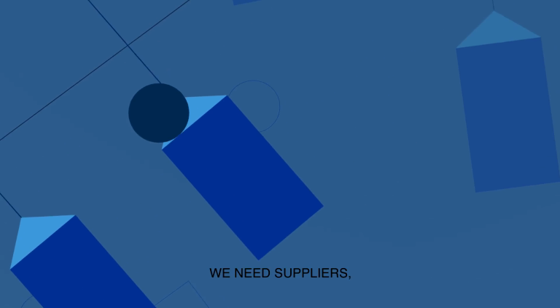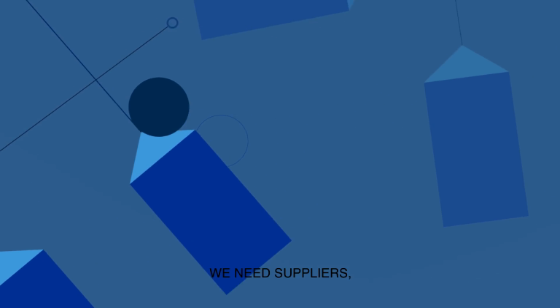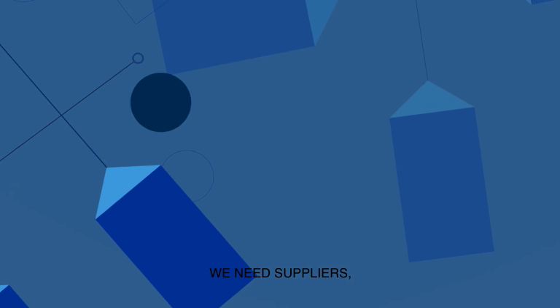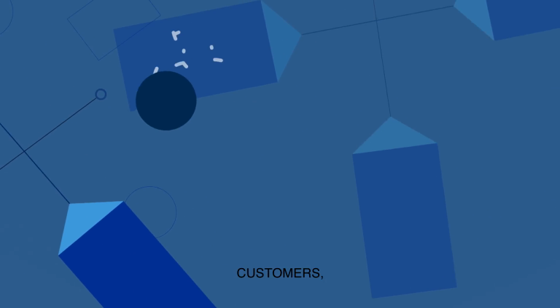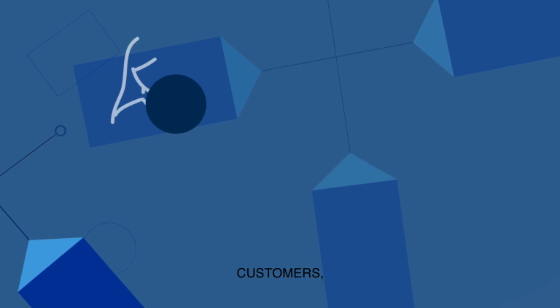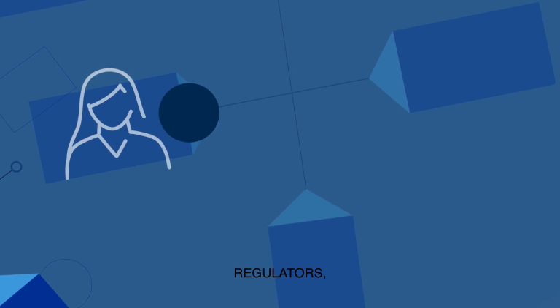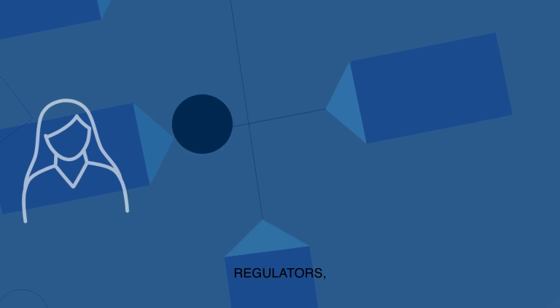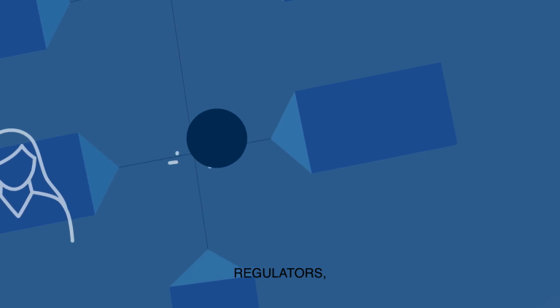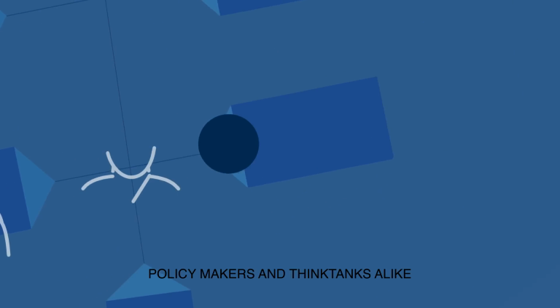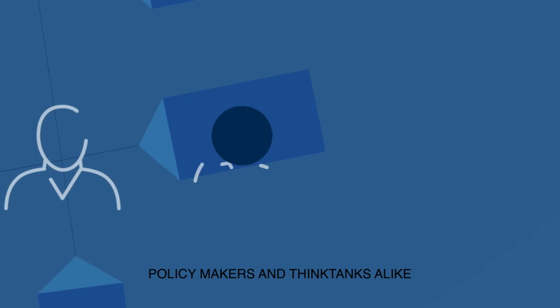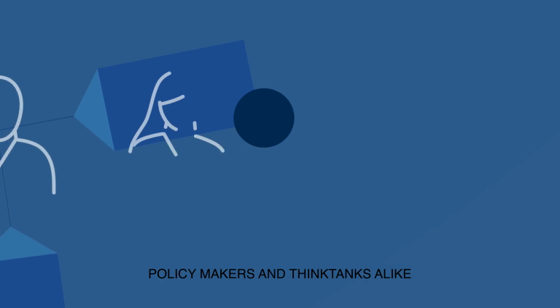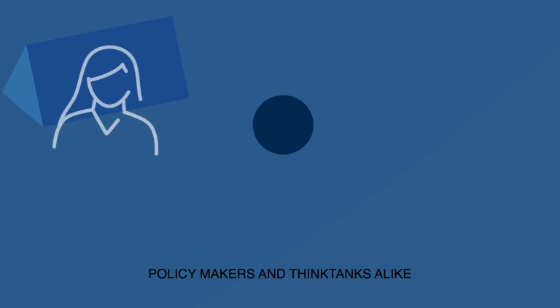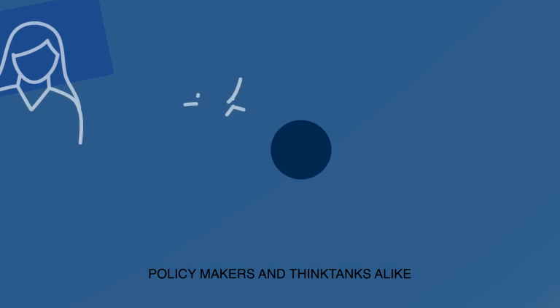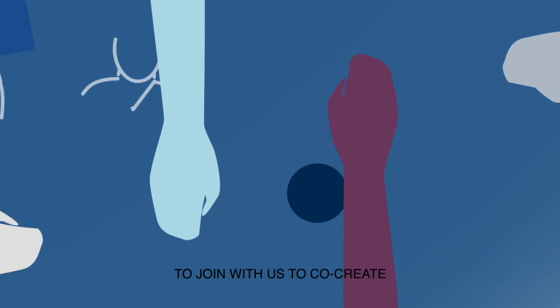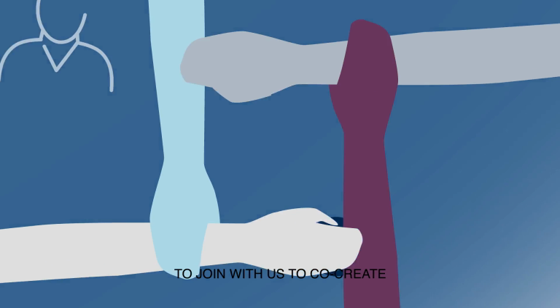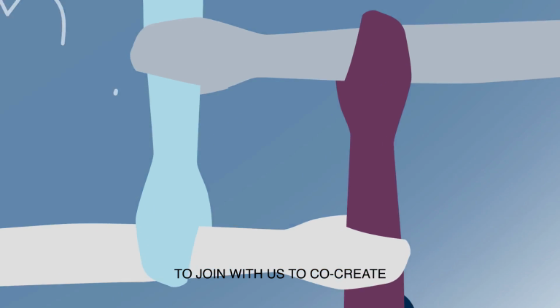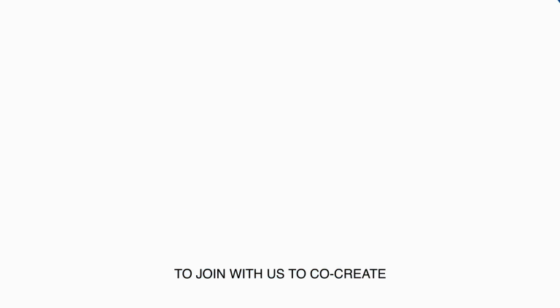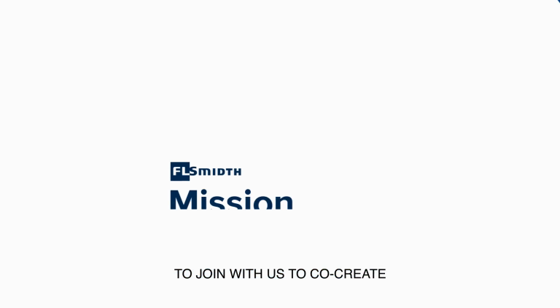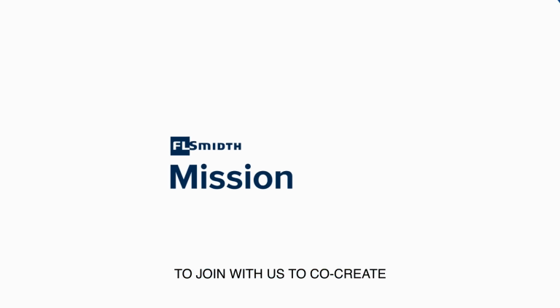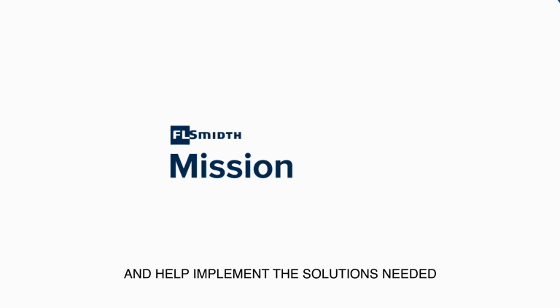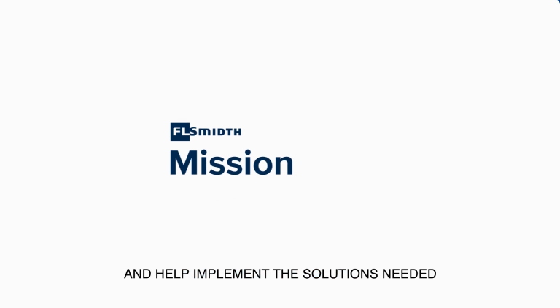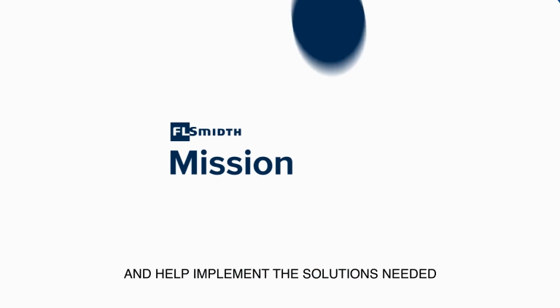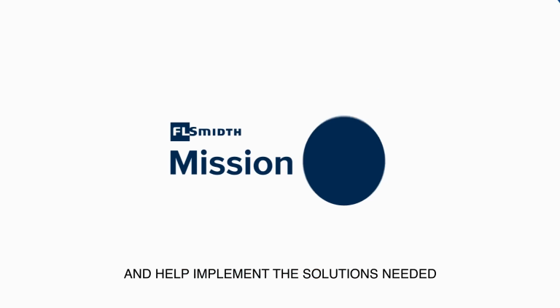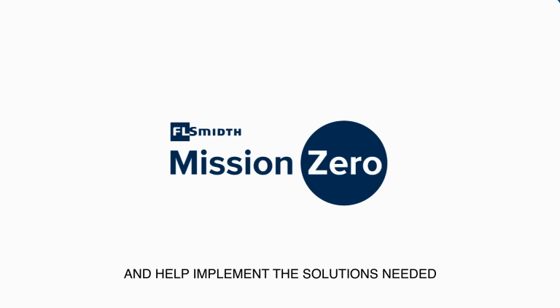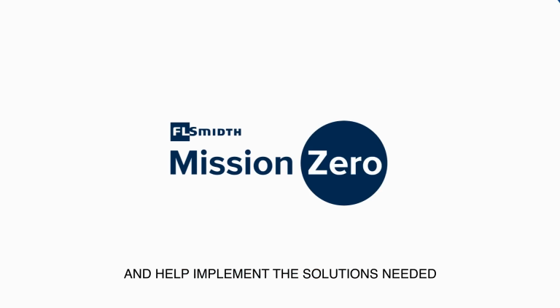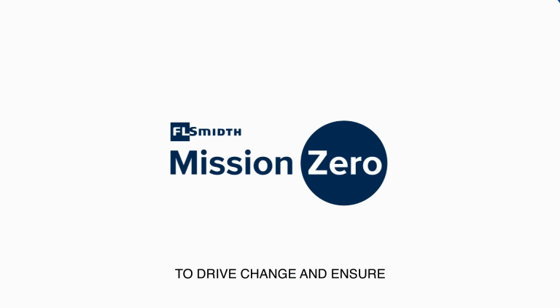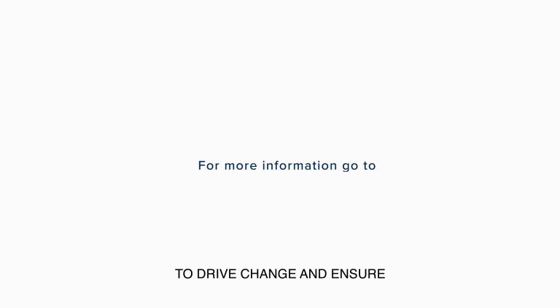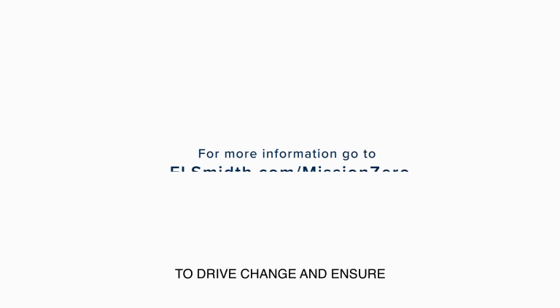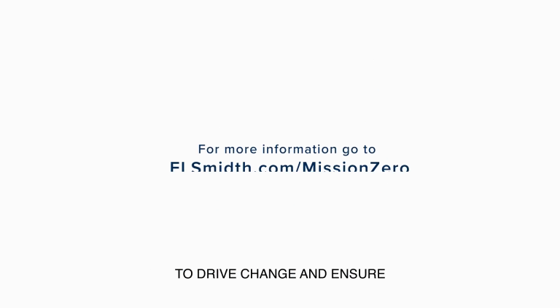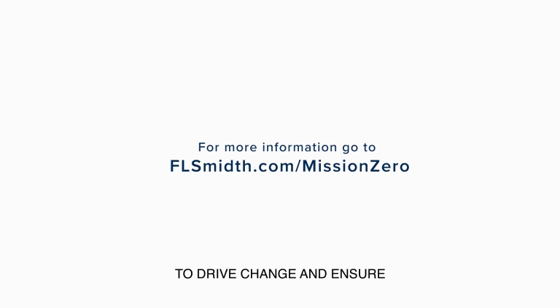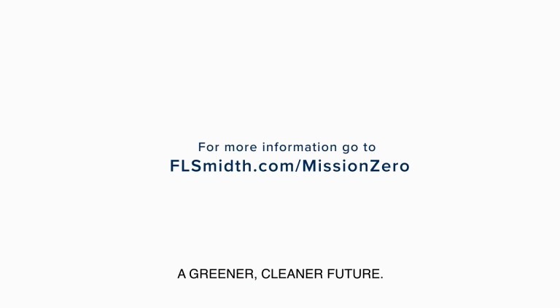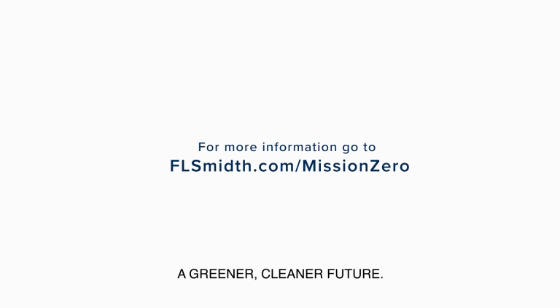We need suppliers, customers, regulators, policy makers and think tanks alike to join with us to co-create and help implement the solutions needed to drive change and ensure a greener, cleaner future.